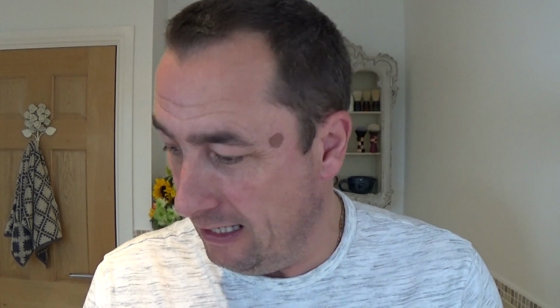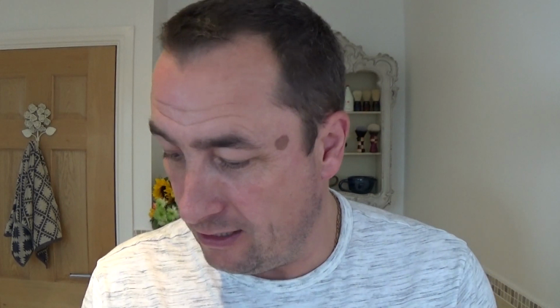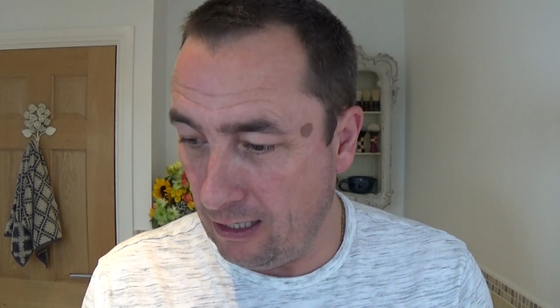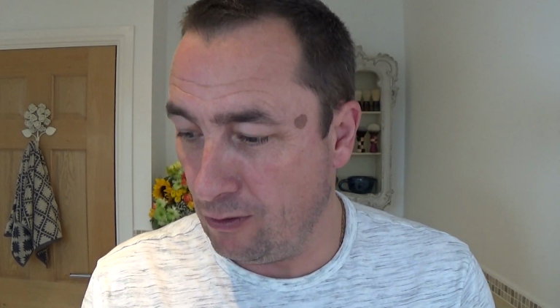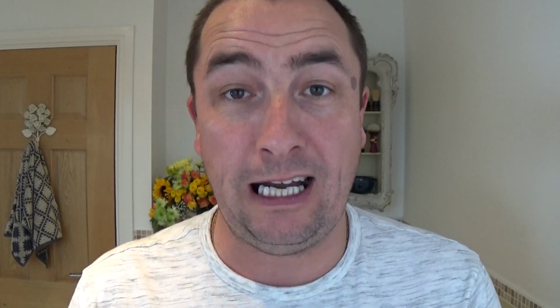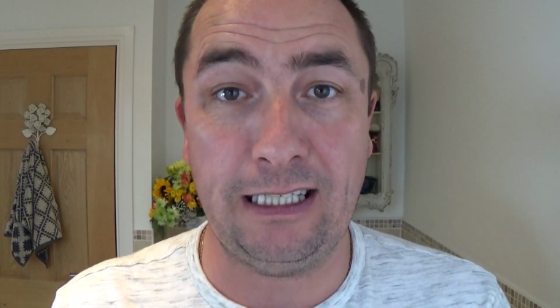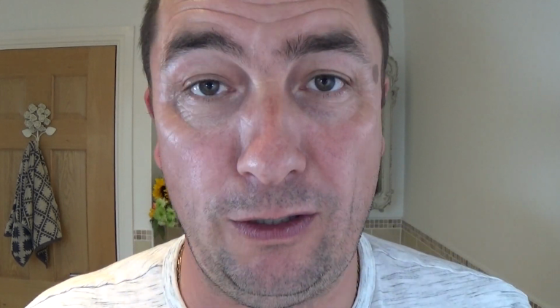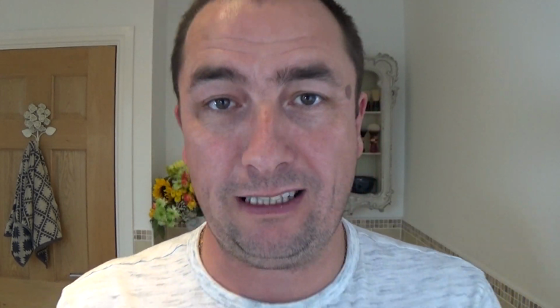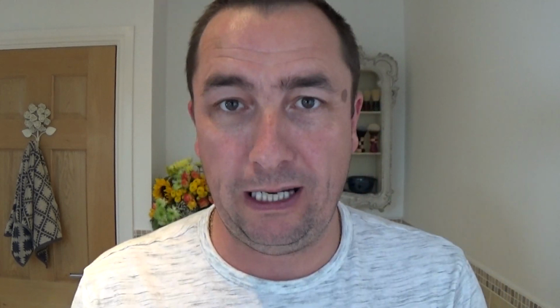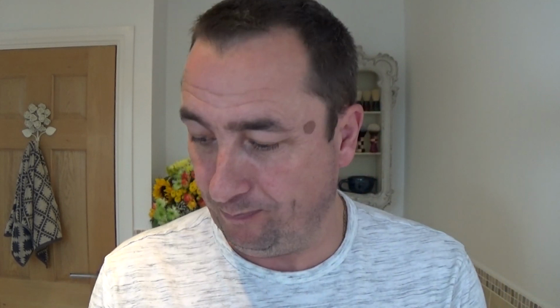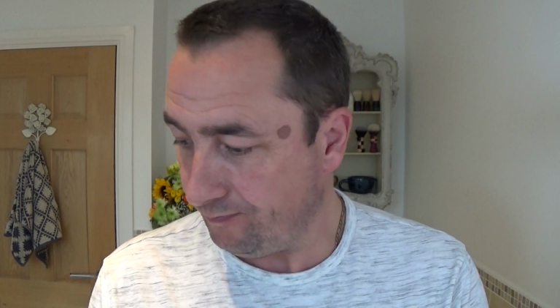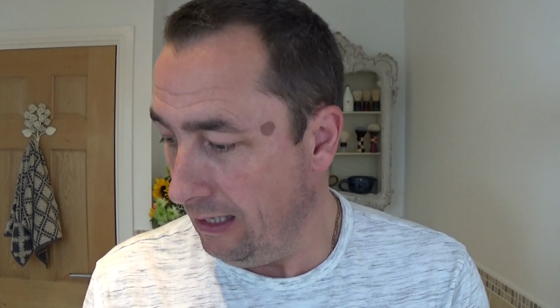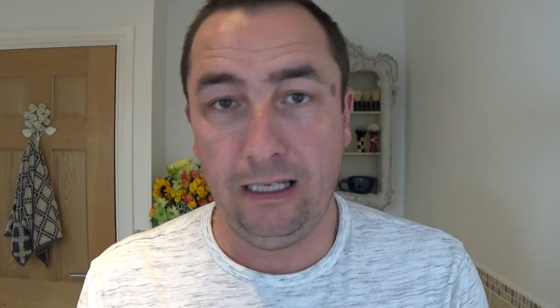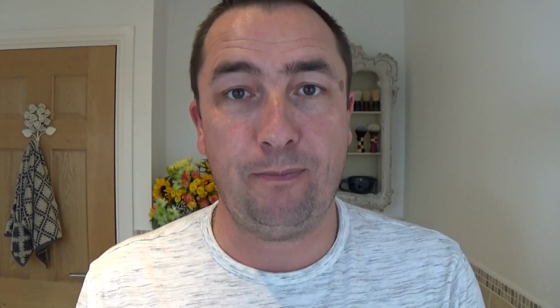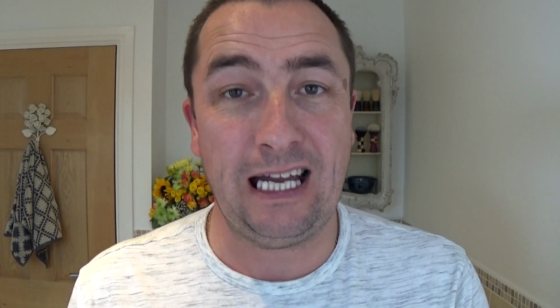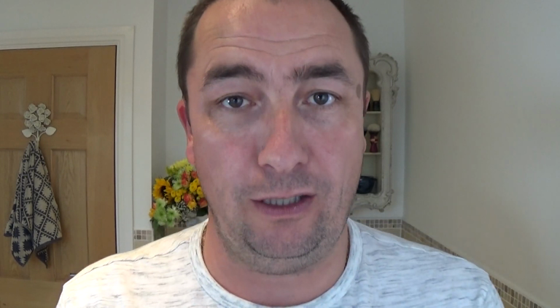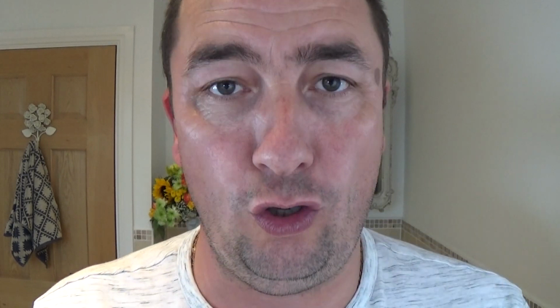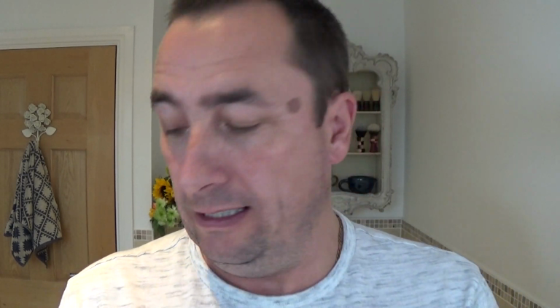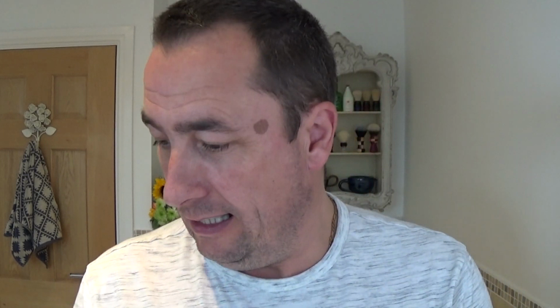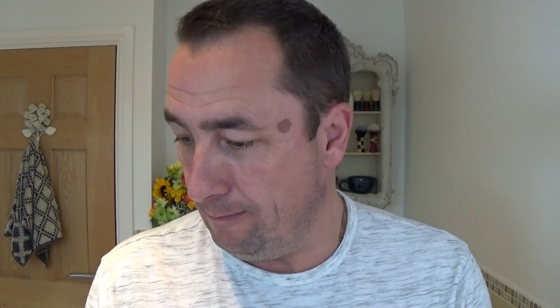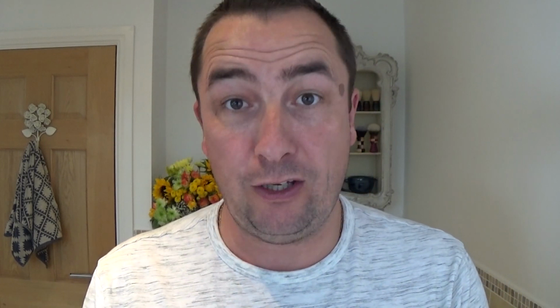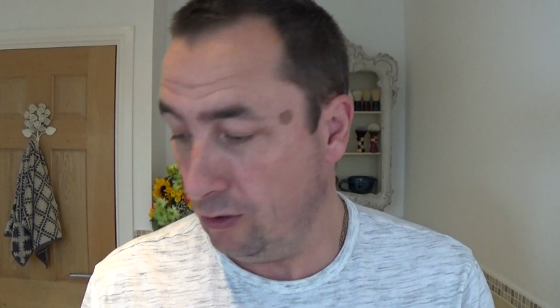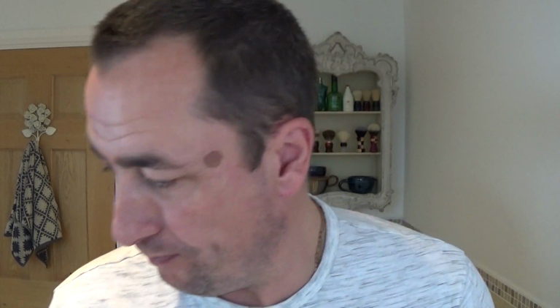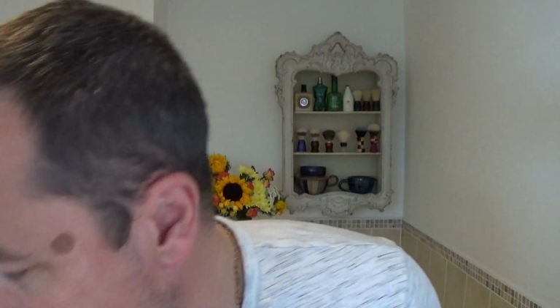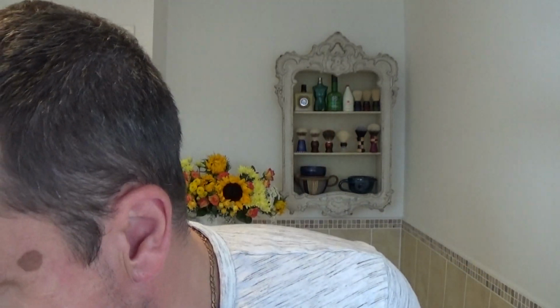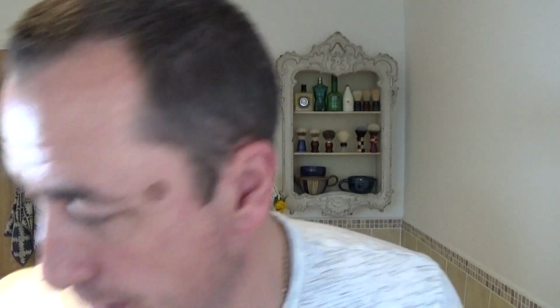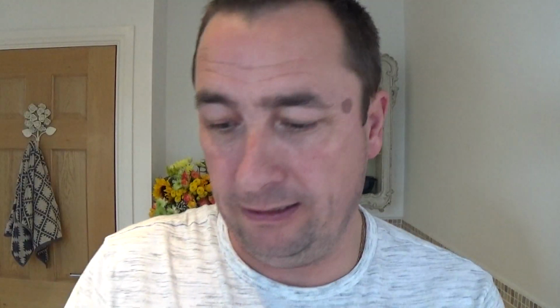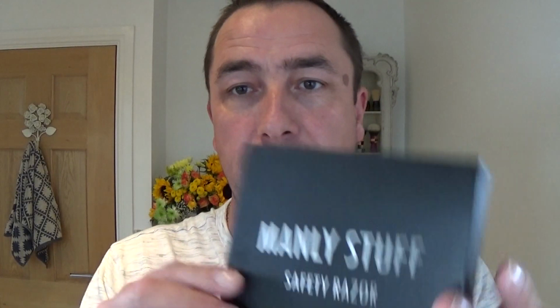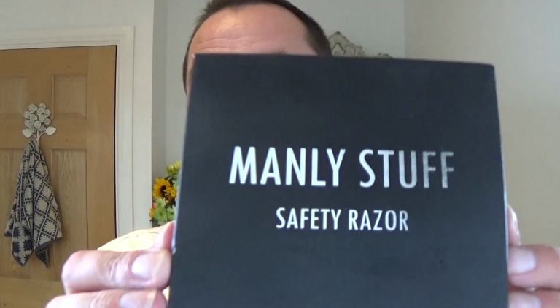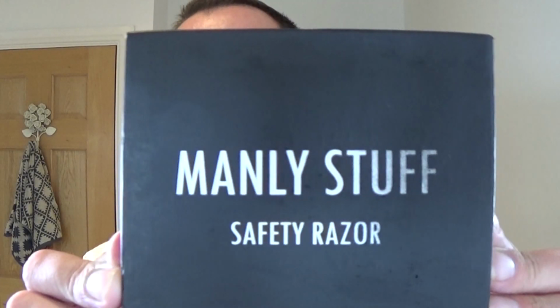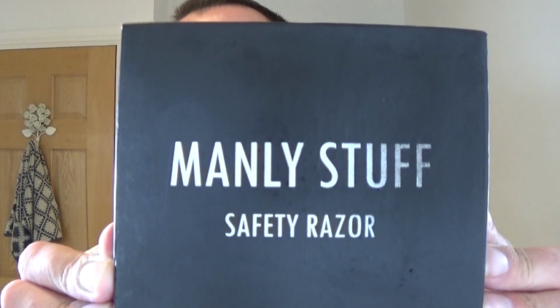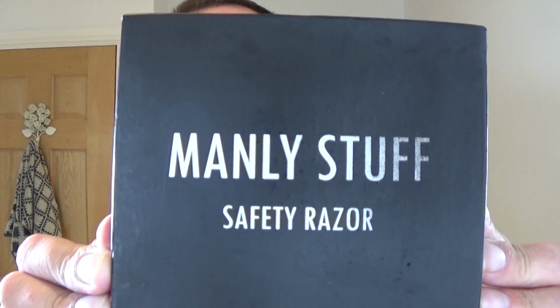I was kindly contacted by a chap in Ireland, Sean — thank you Sean — and his company is called Manly Stuff.